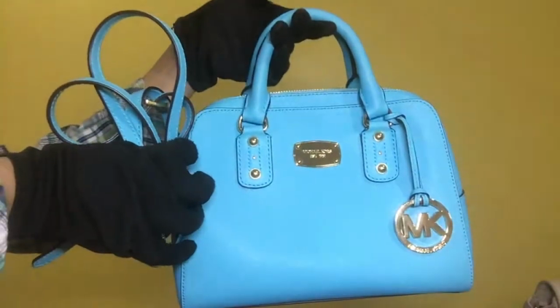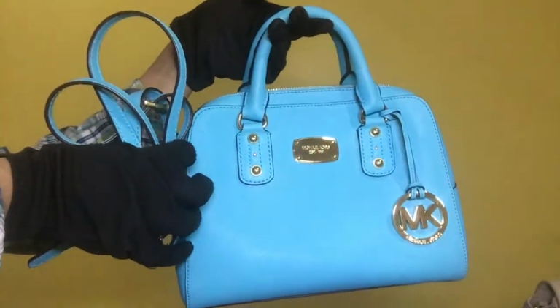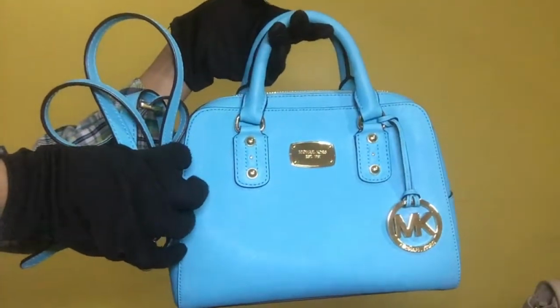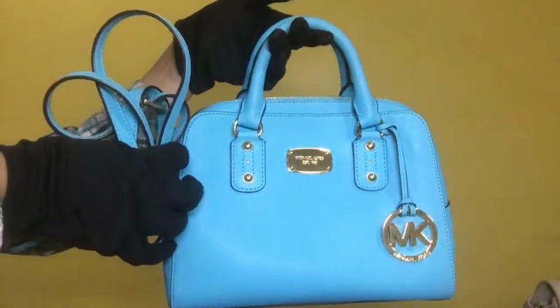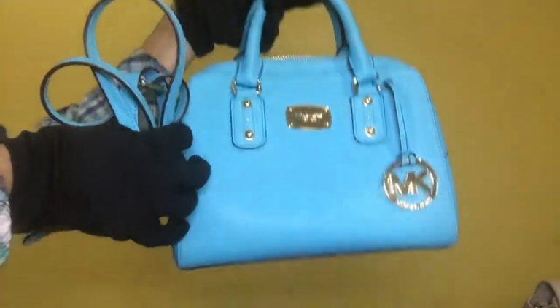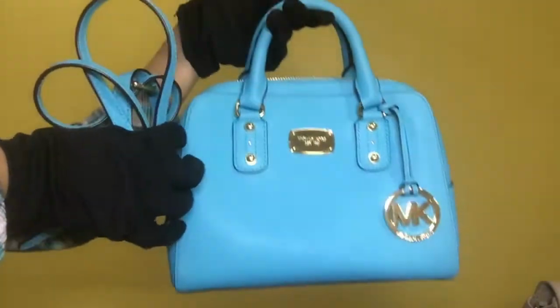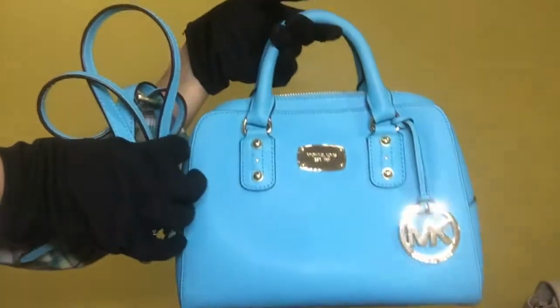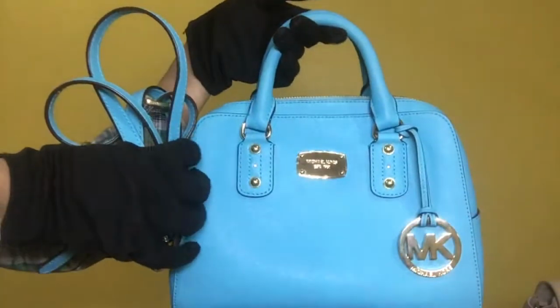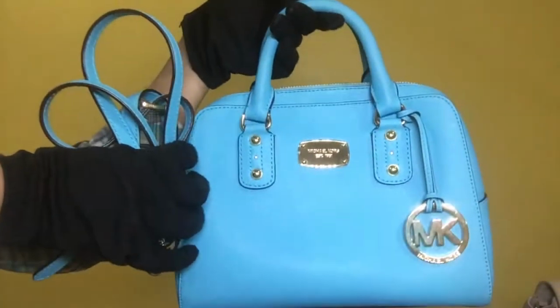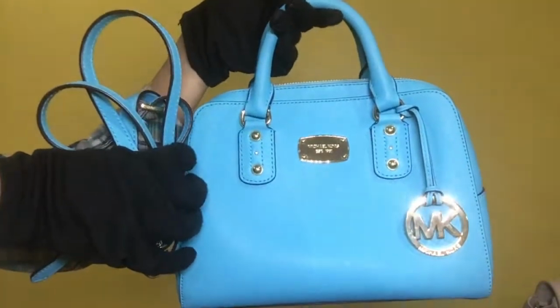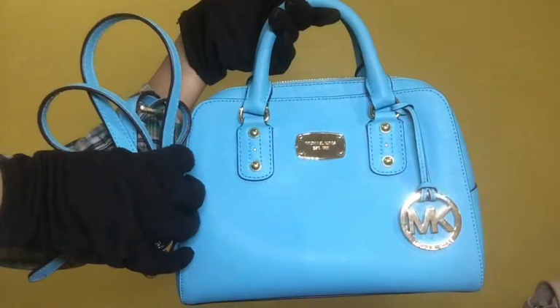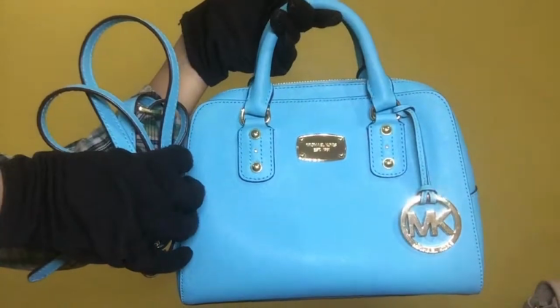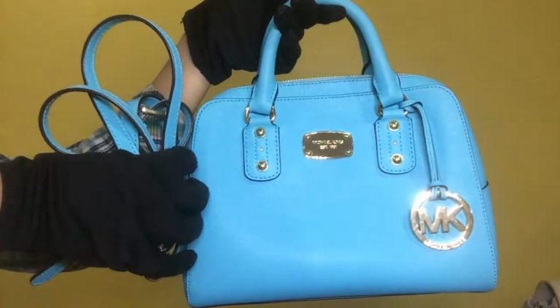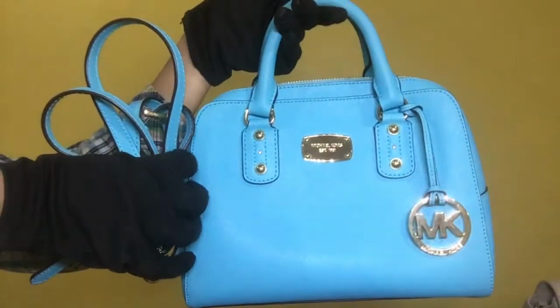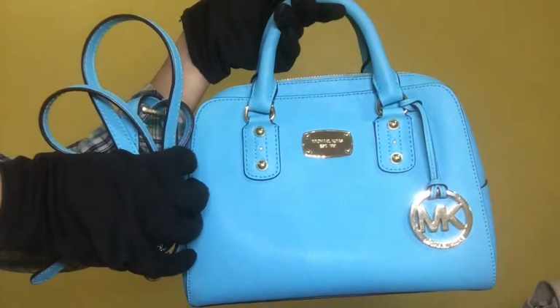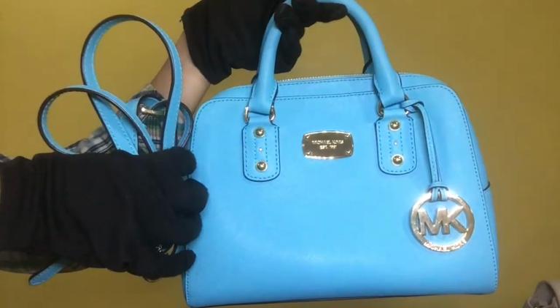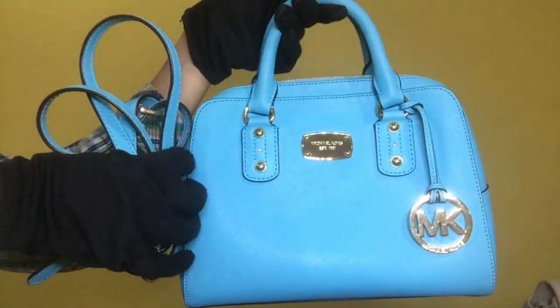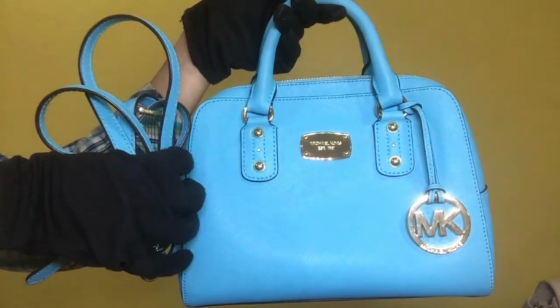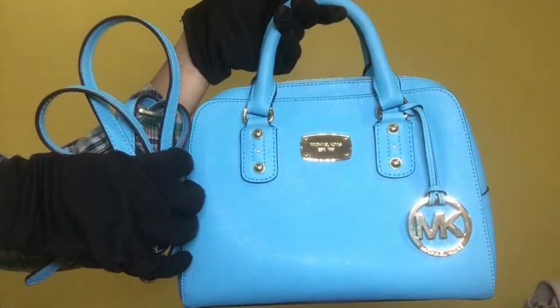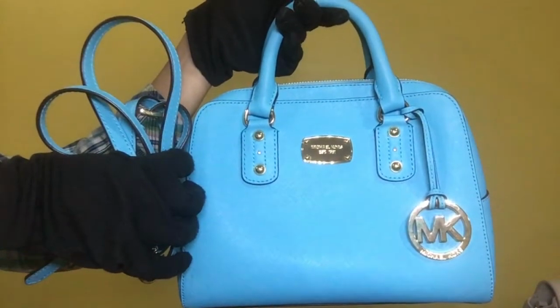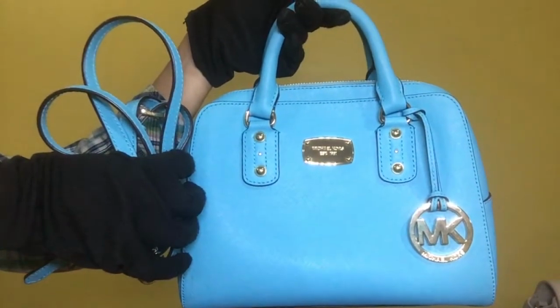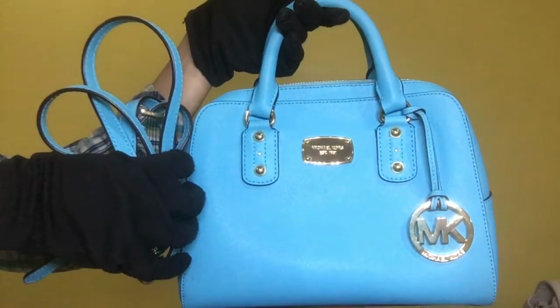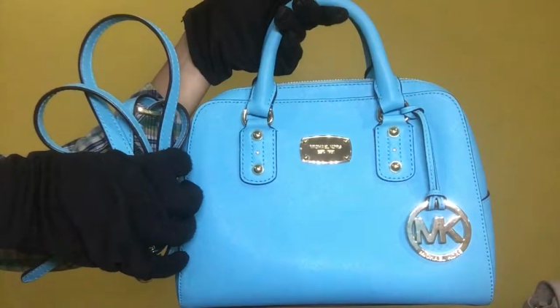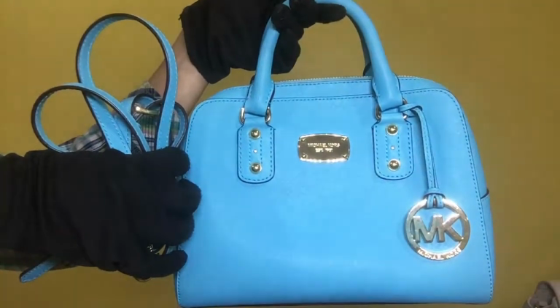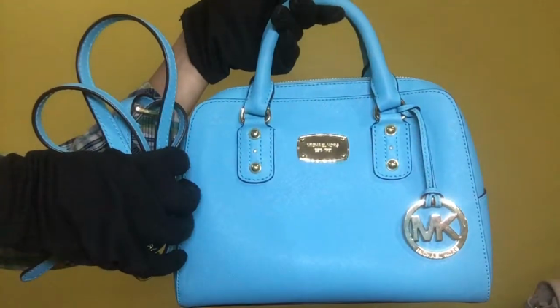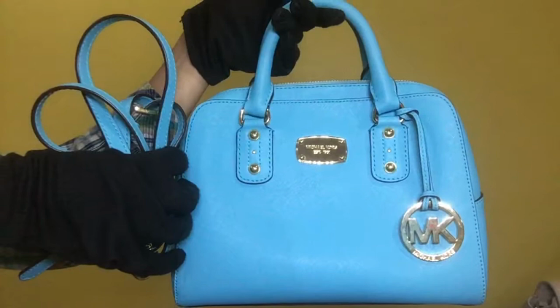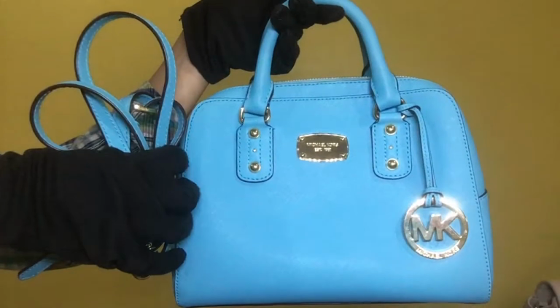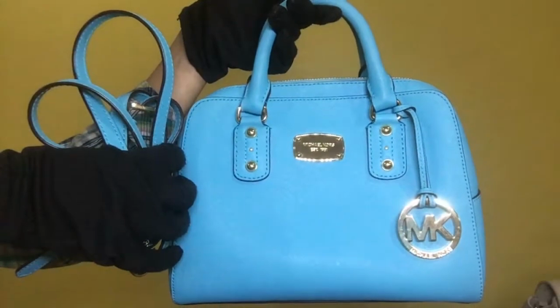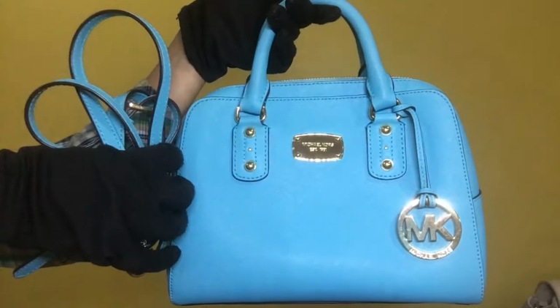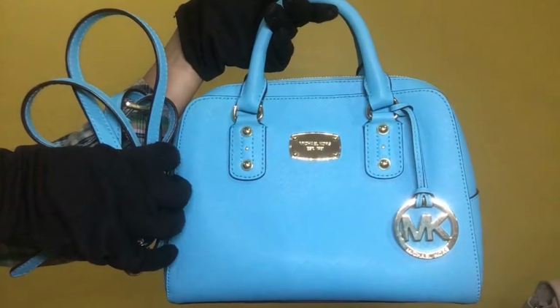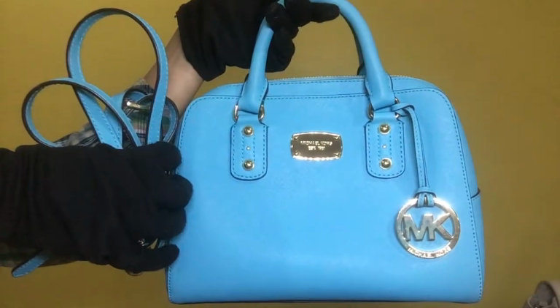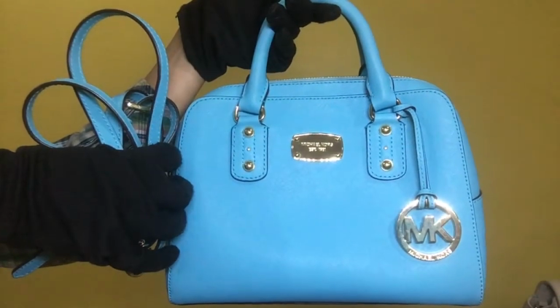Item 1480. This is the Michael Kors small satchel two-way bag. The material of this item is saffiano leather and the rank is SA.